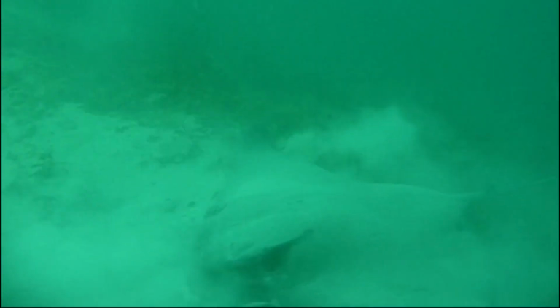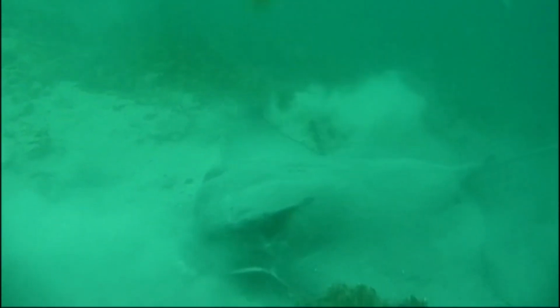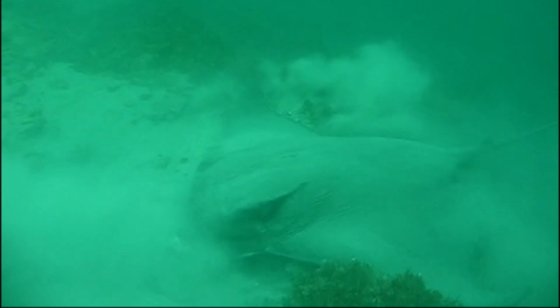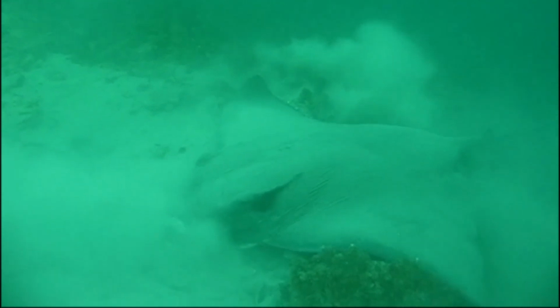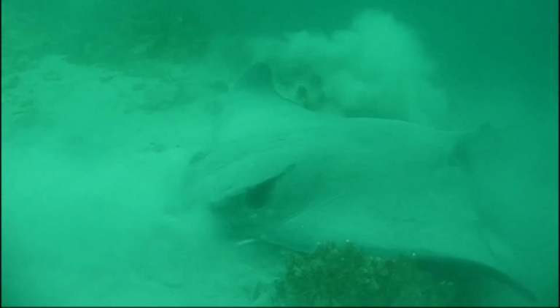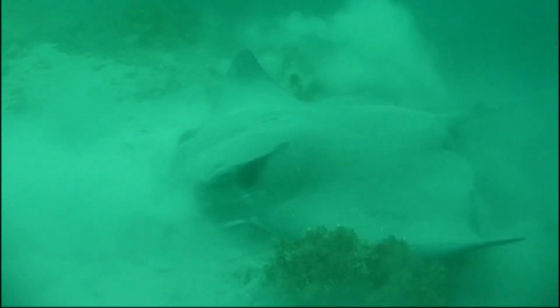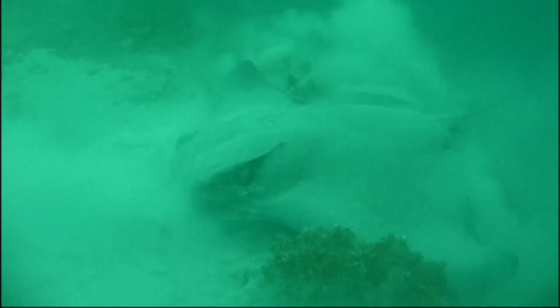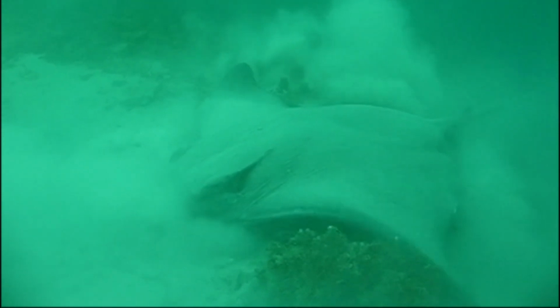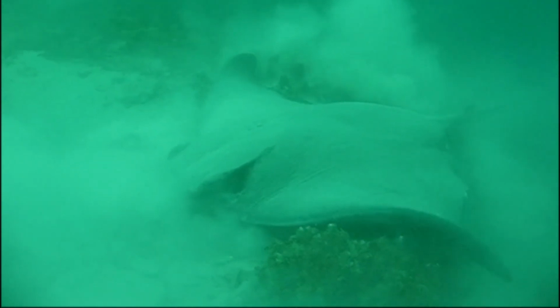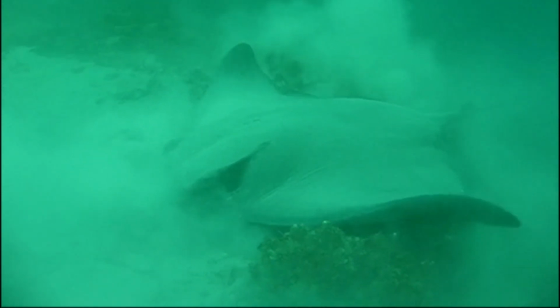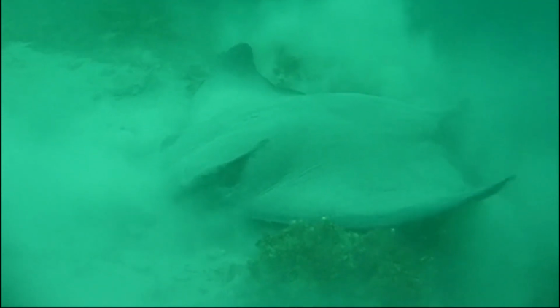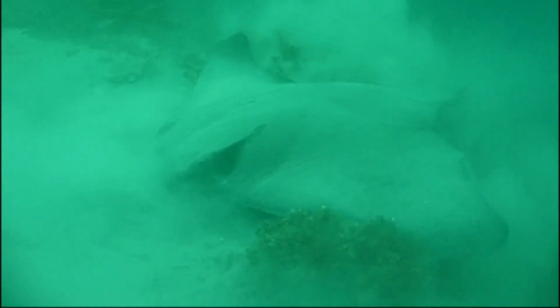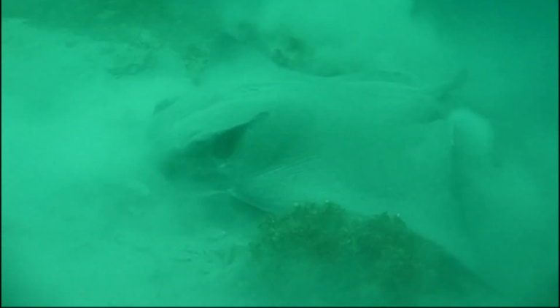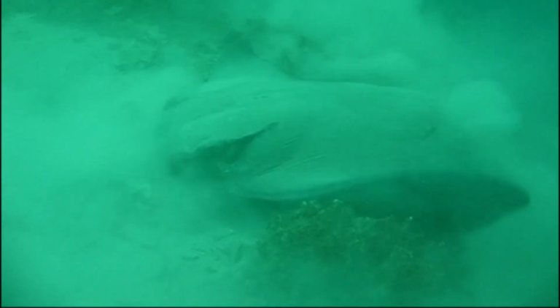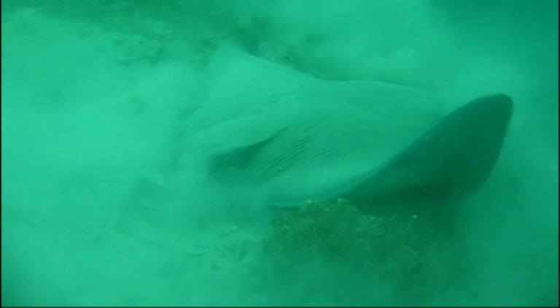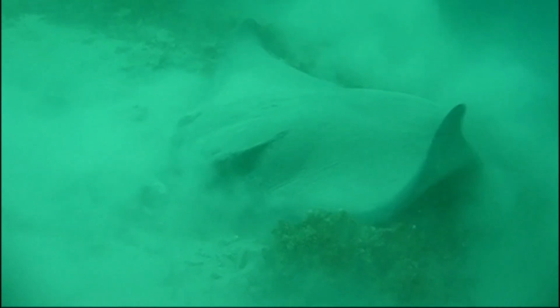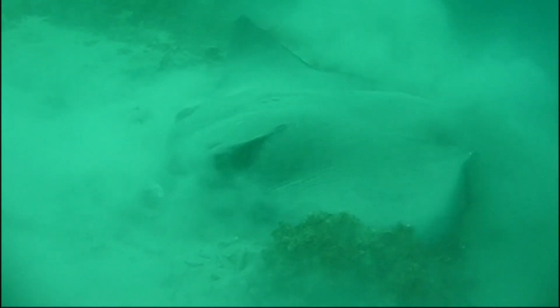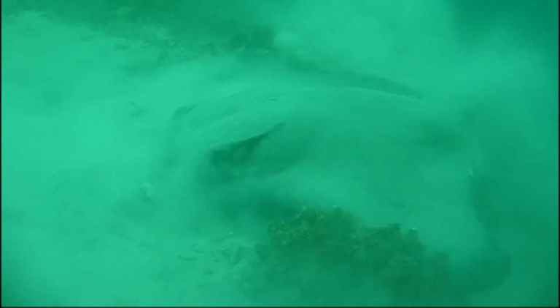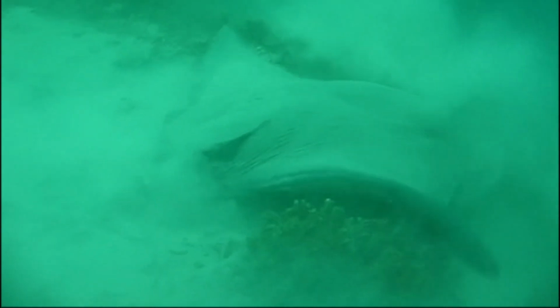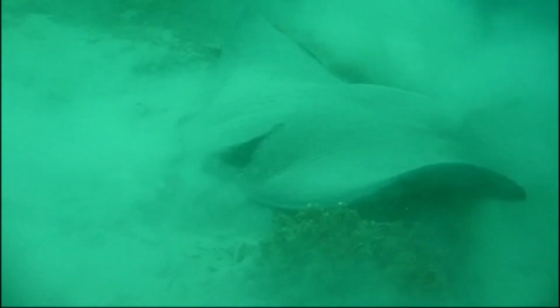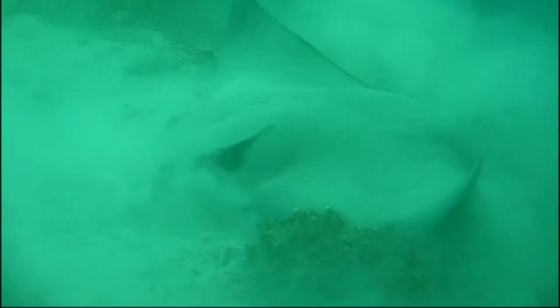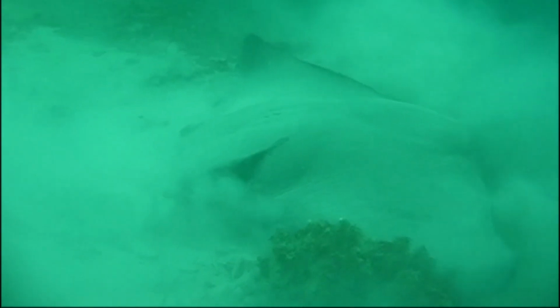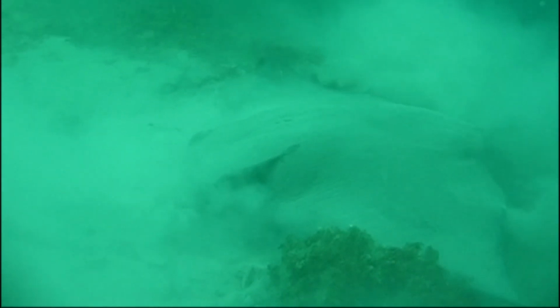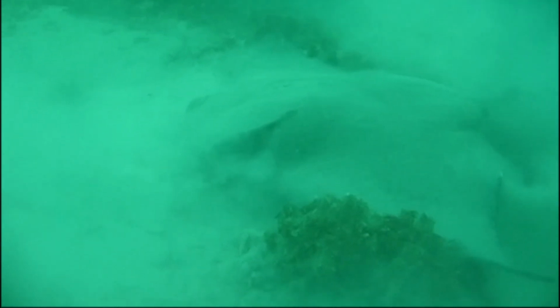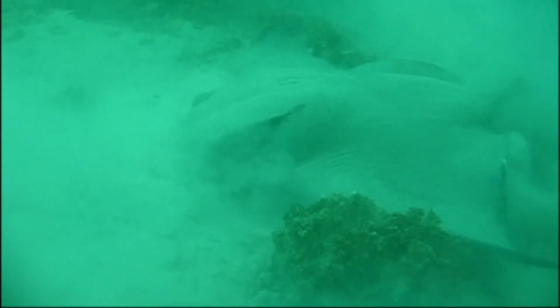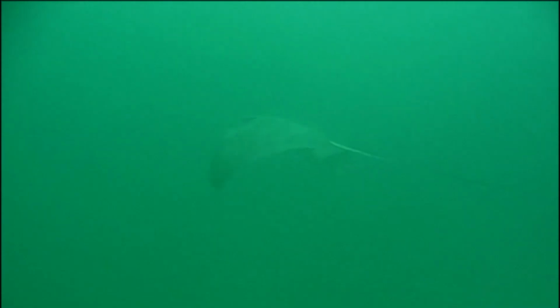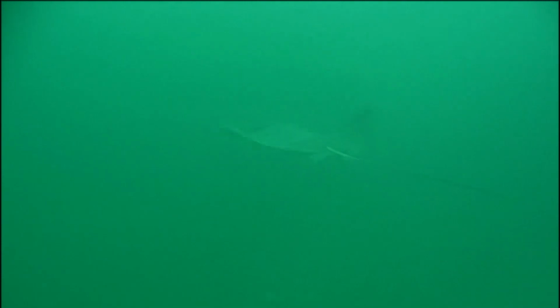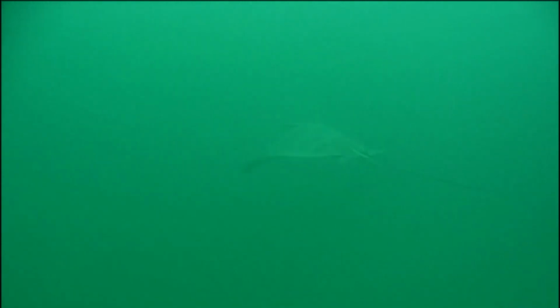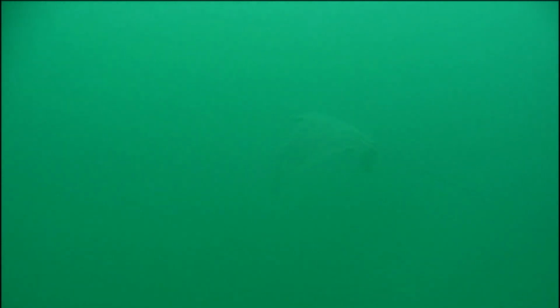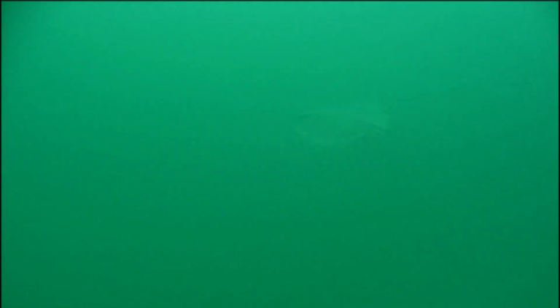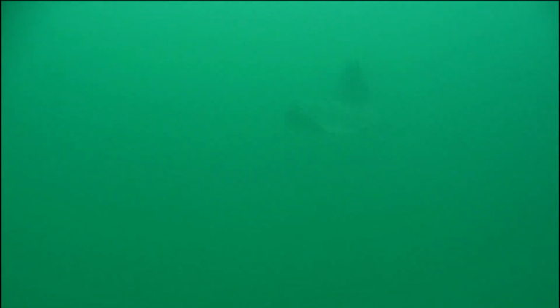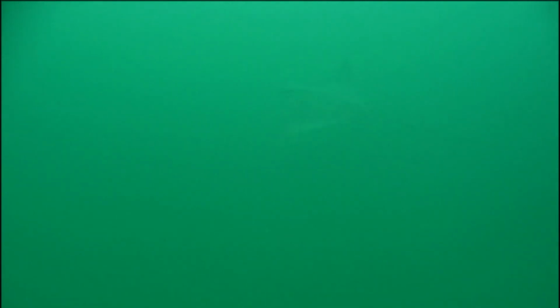The holes that the rays leave behind after digging allow smaller fish to eat the organisms hidden in the sand that they otherwise would not be able to retrieve themselves. The rays often rest semi-buried in the sand.